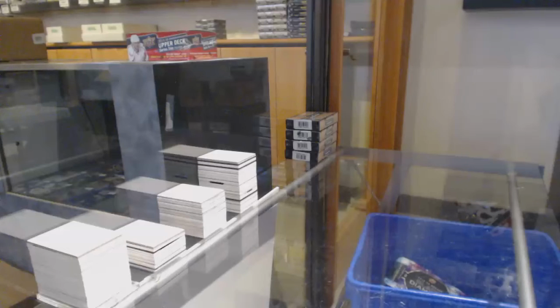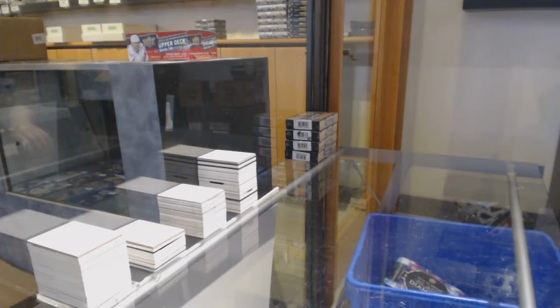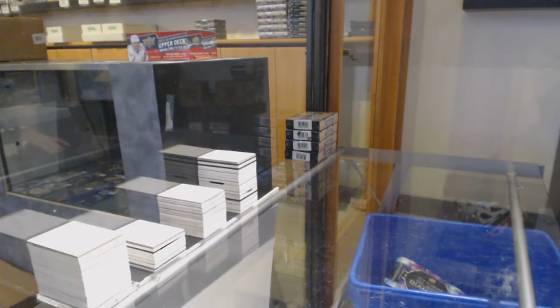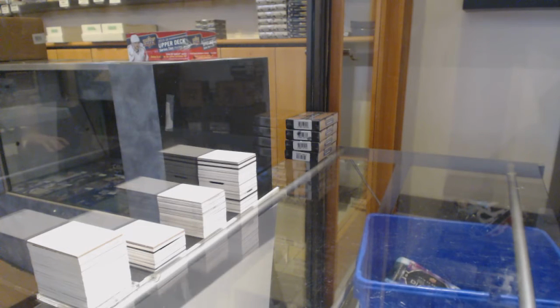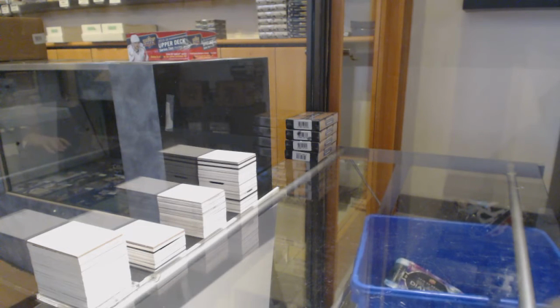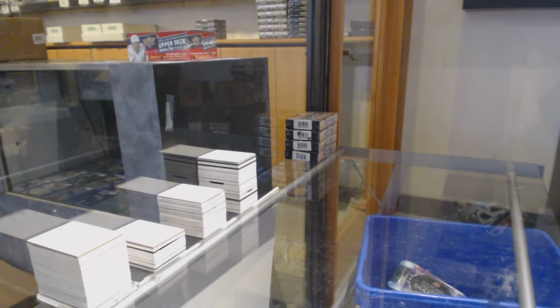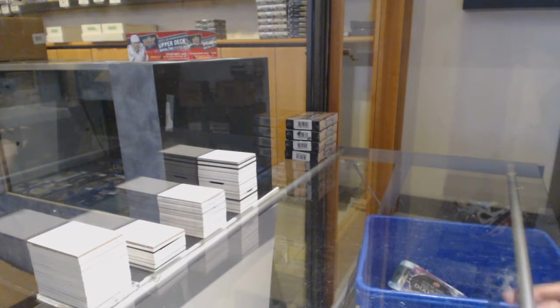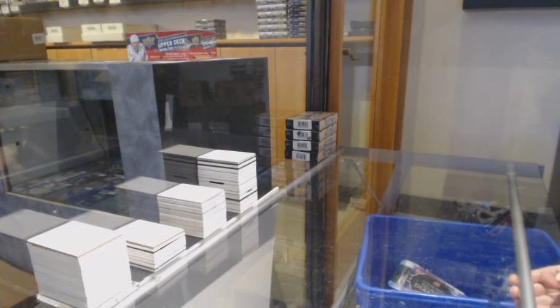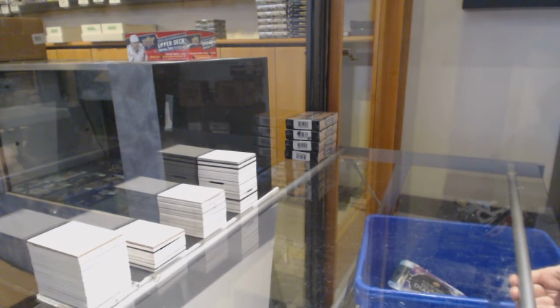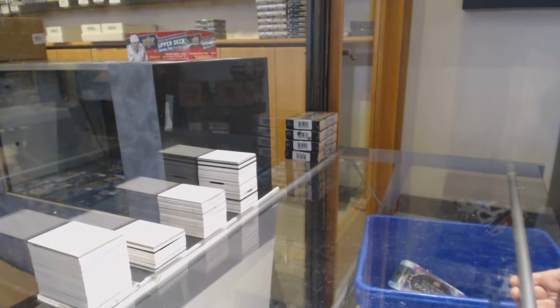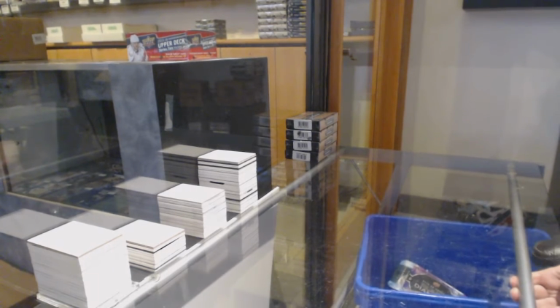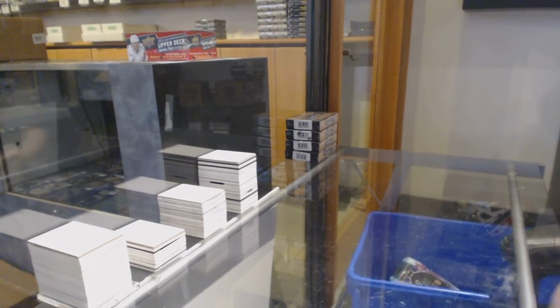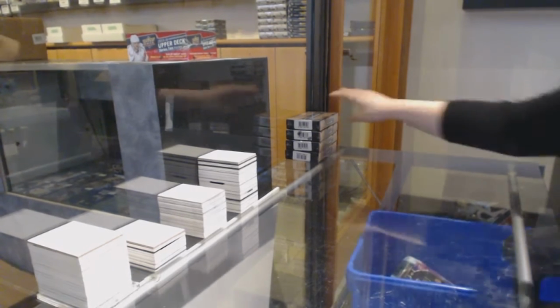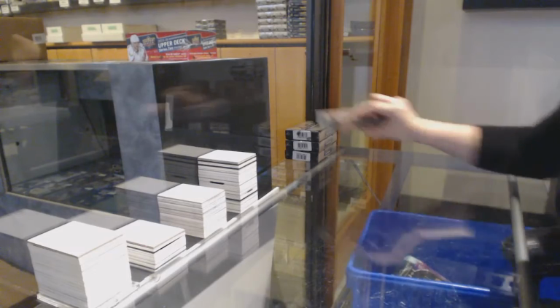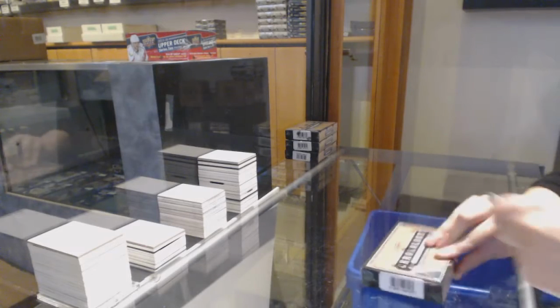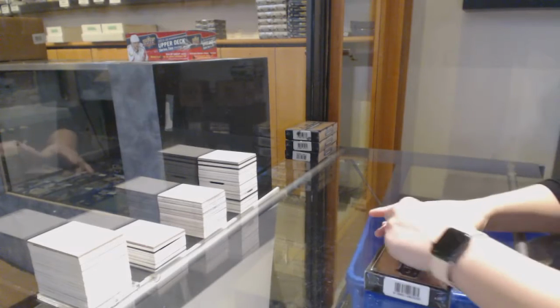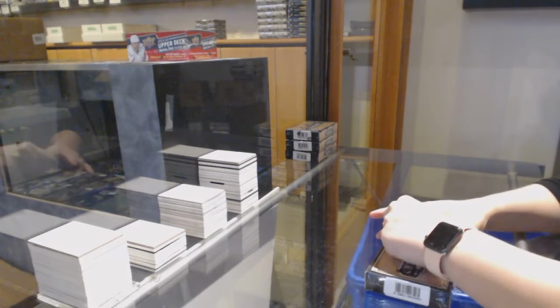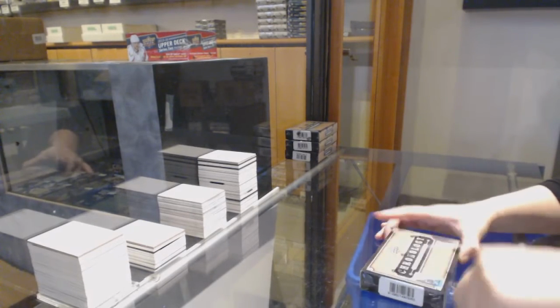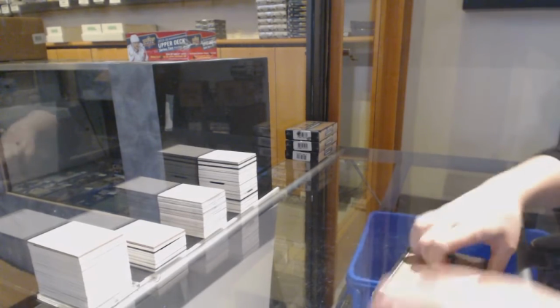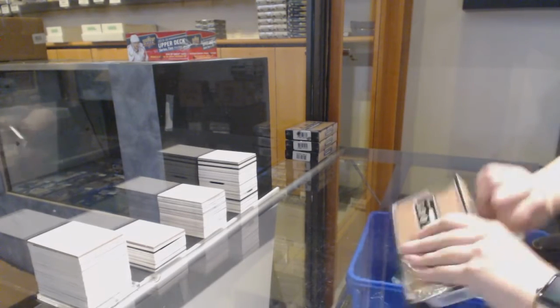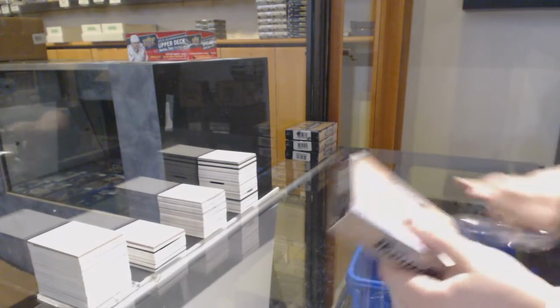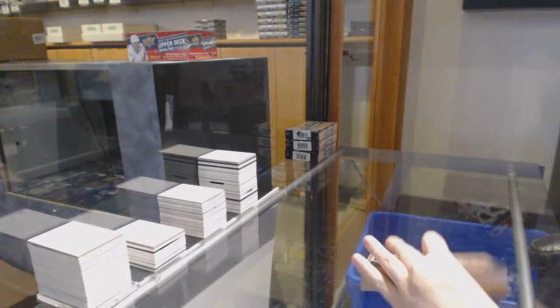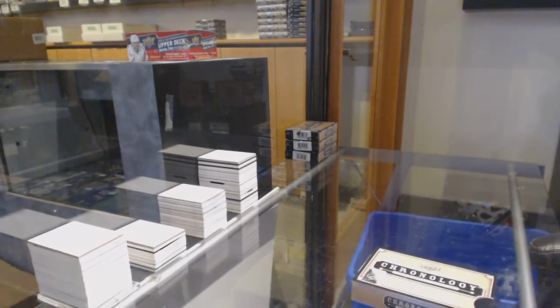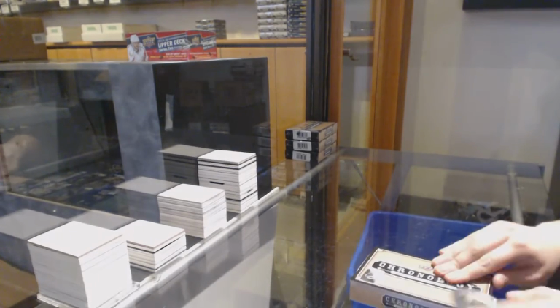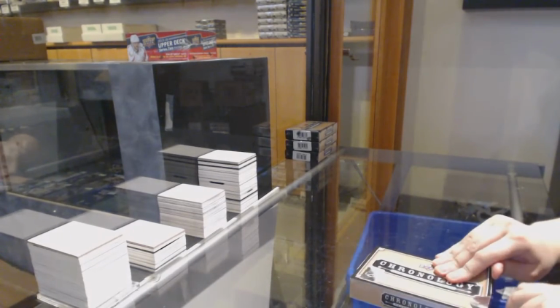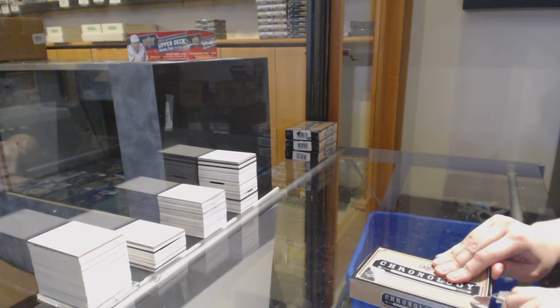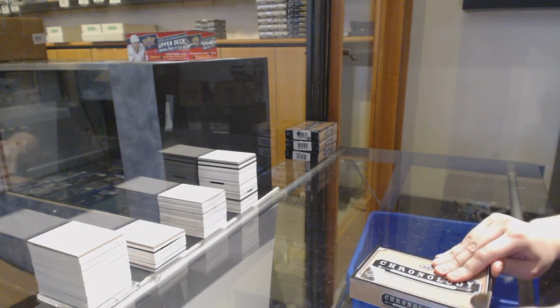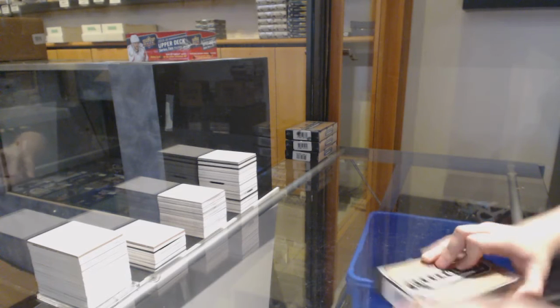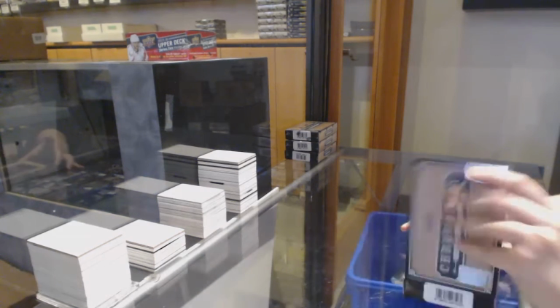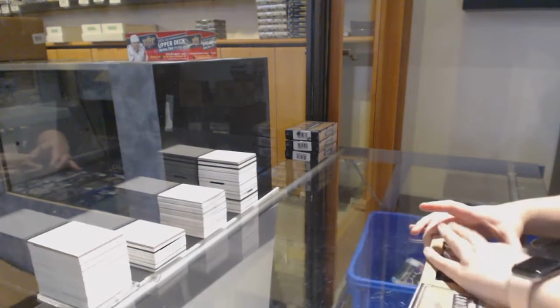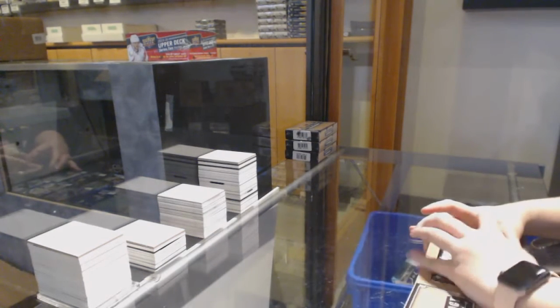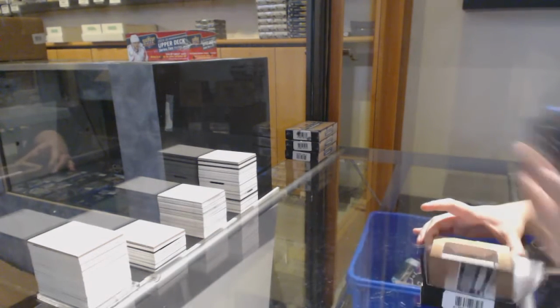Starting off CNC group rig 11,320, we've got the four box rig of 1819 Upper Deck Chronology. Best of luck folks.